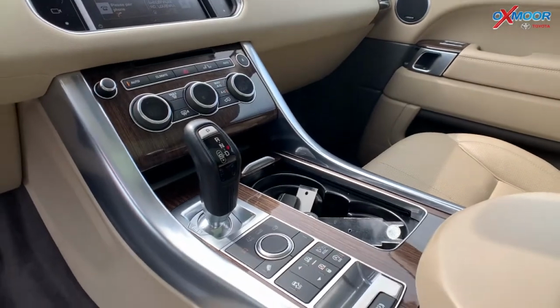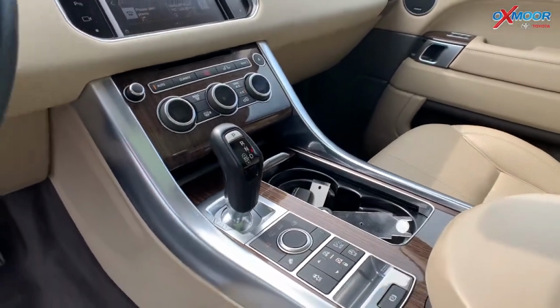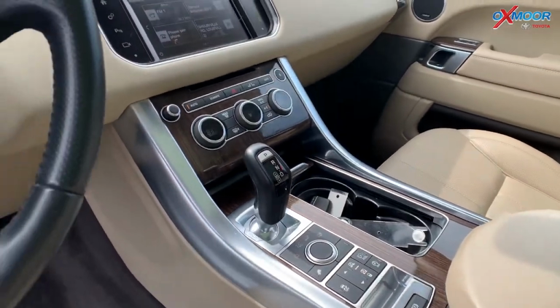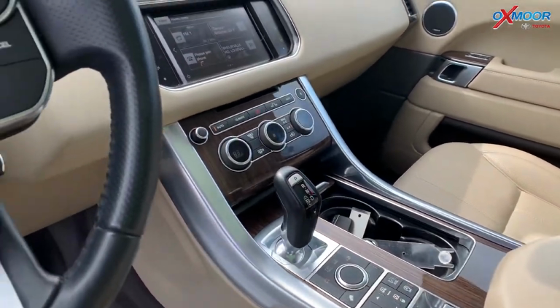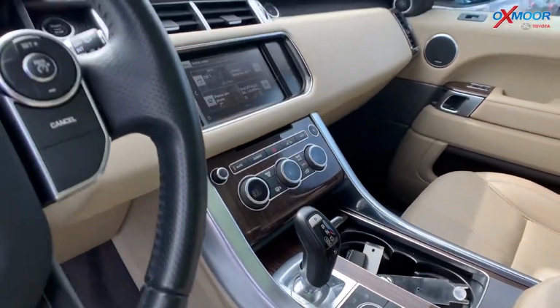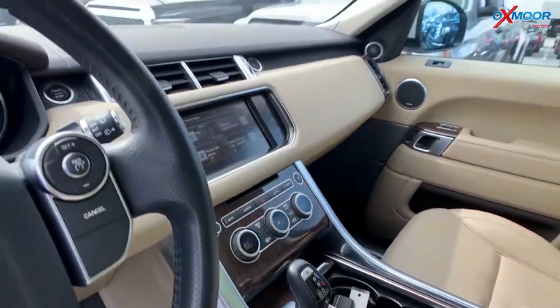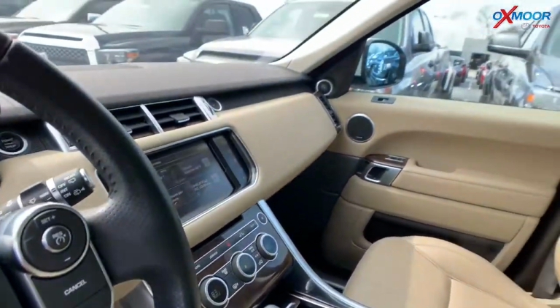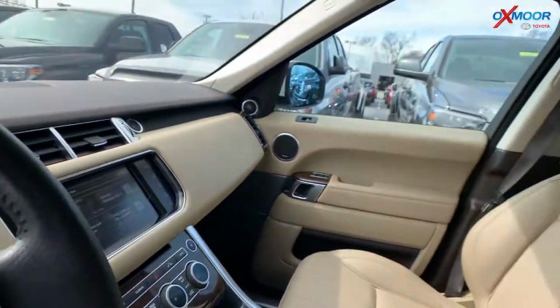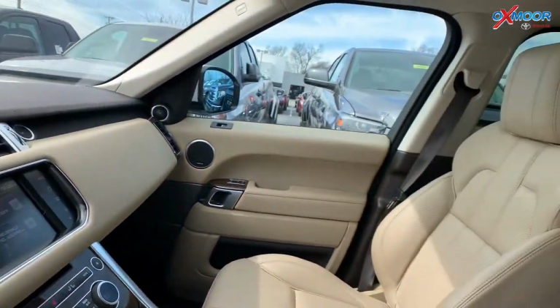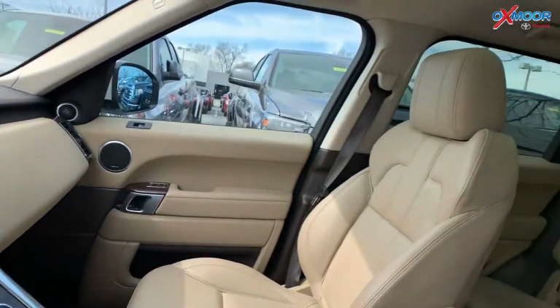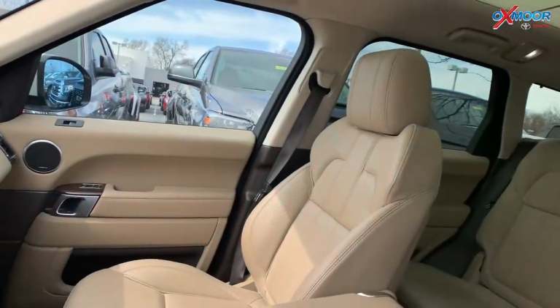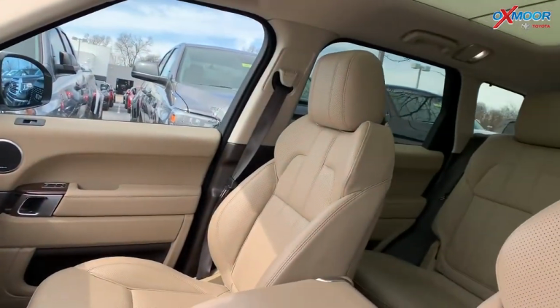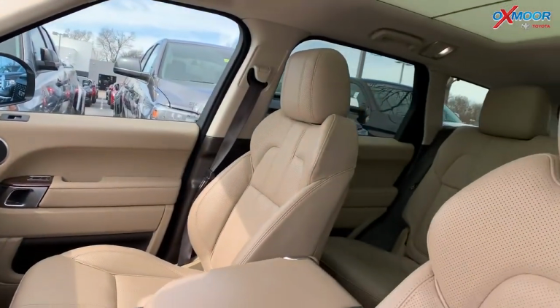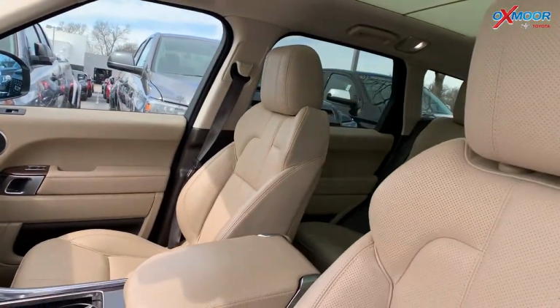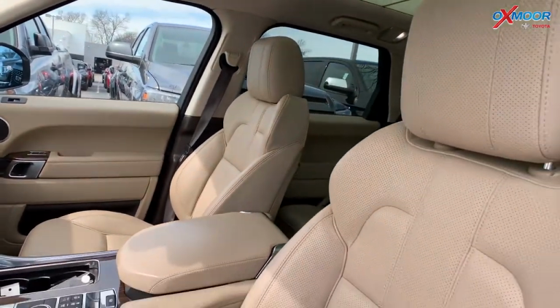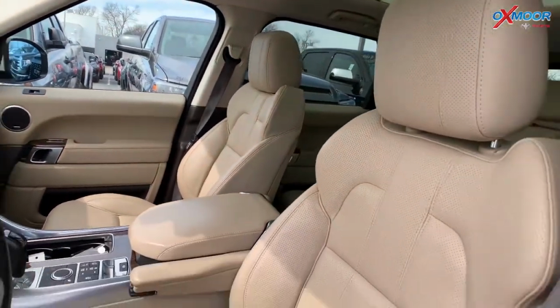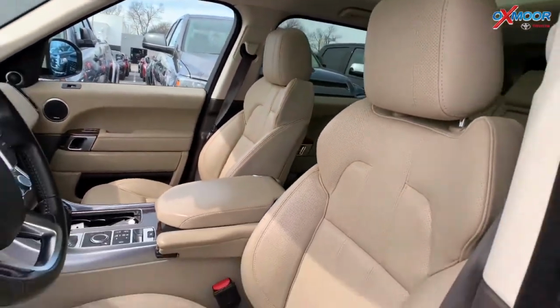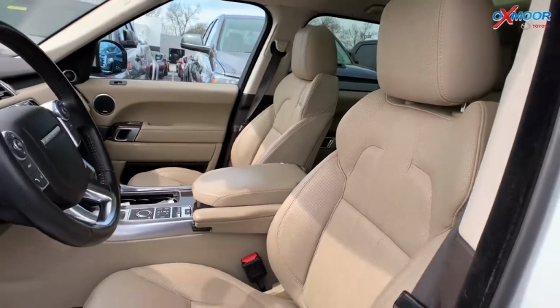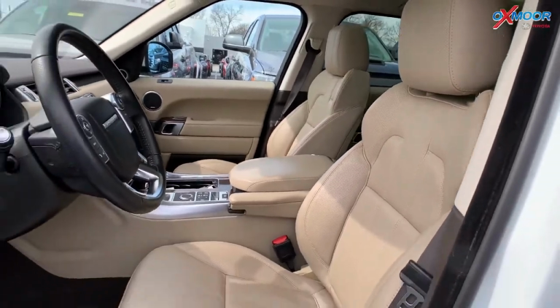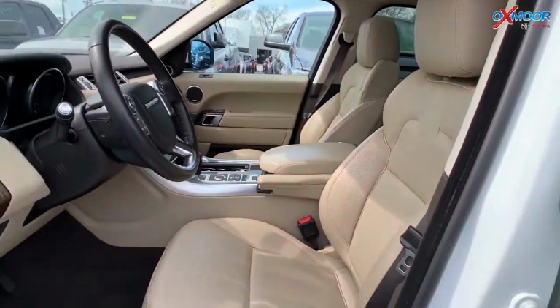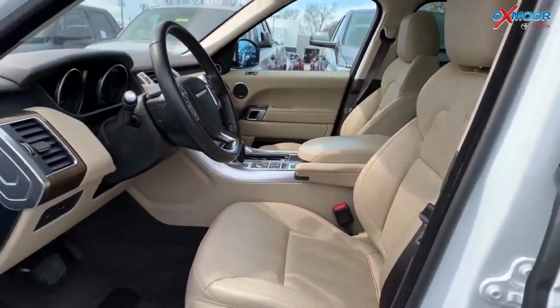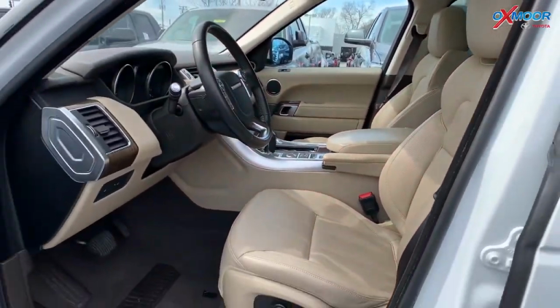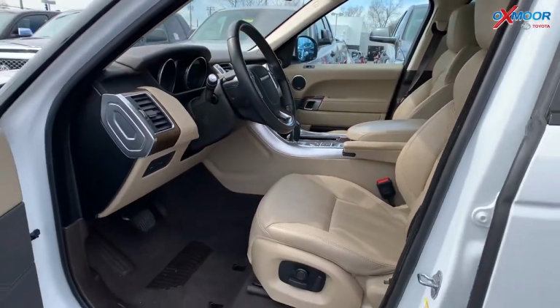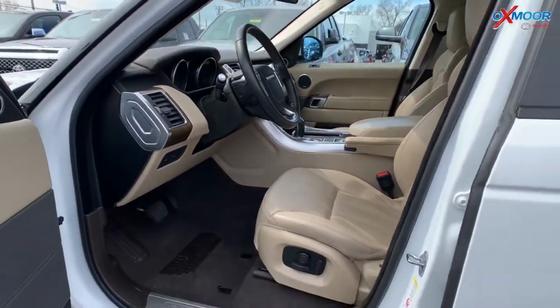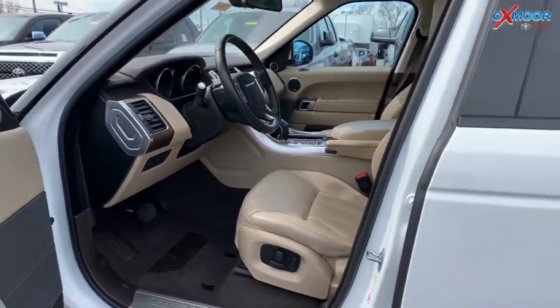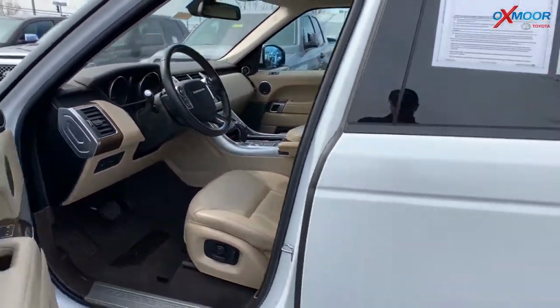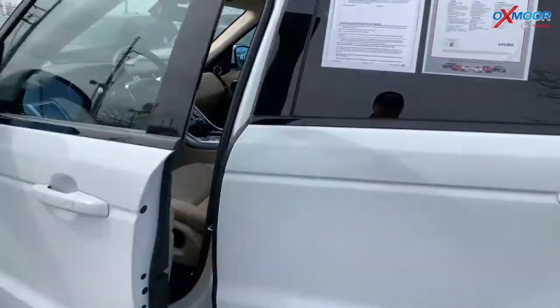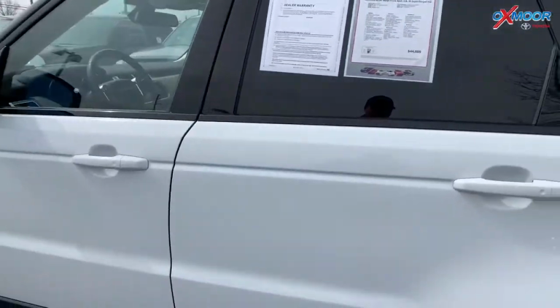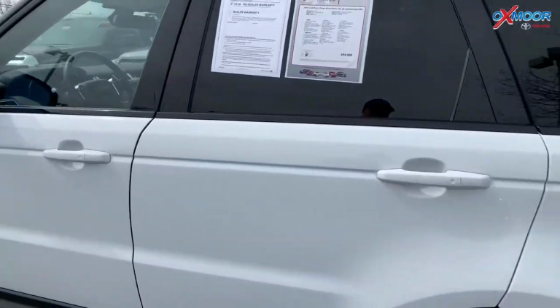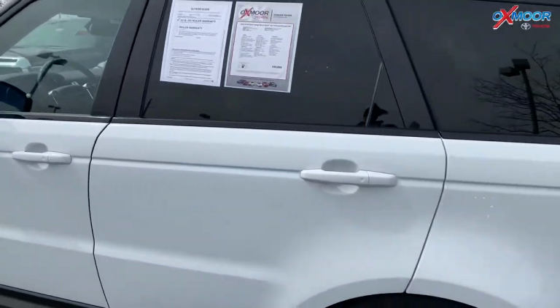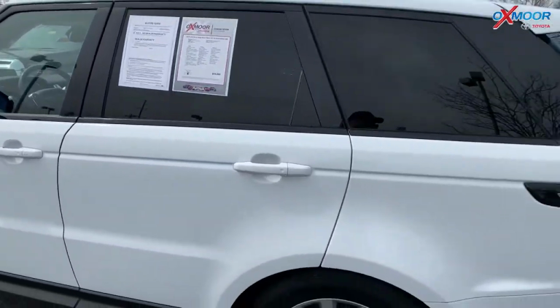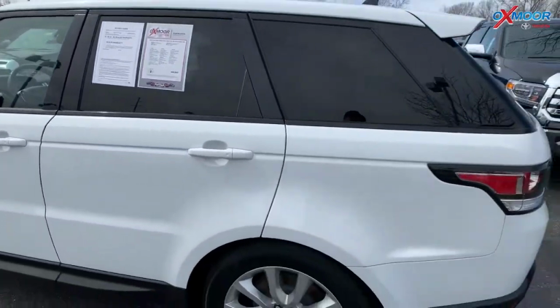The interior color is tan leather. The mileage on this one is 32,649 miles and the price is $40,900.